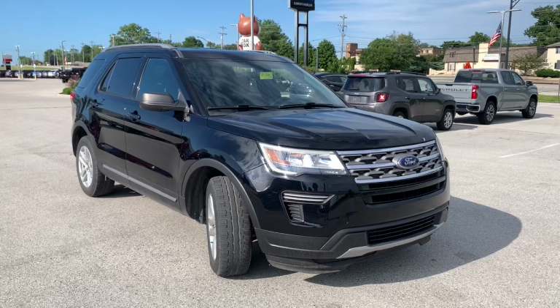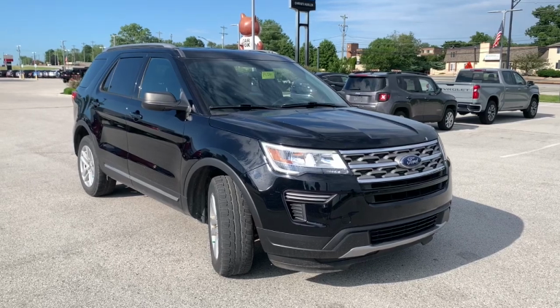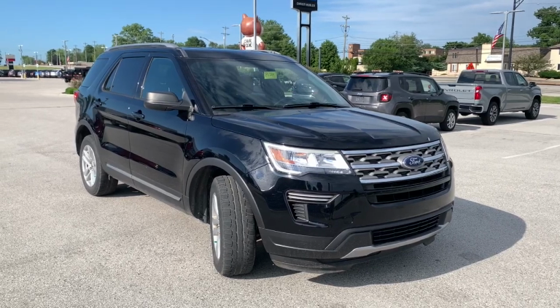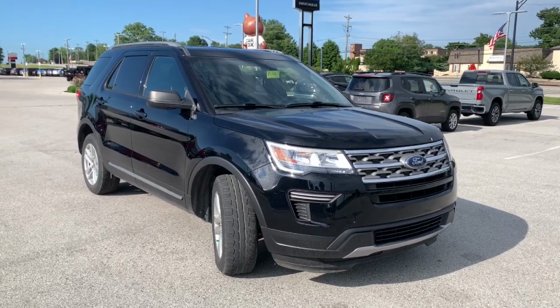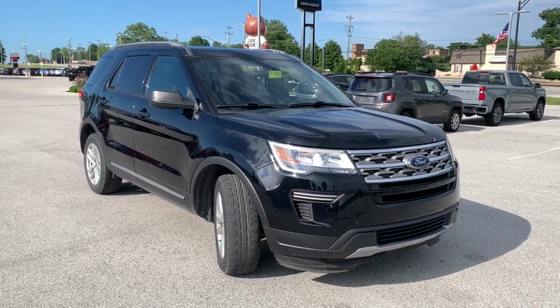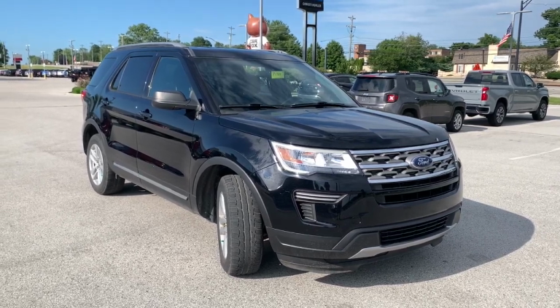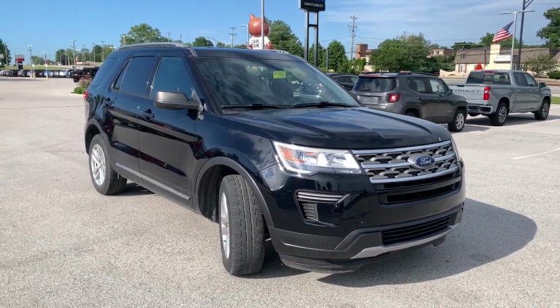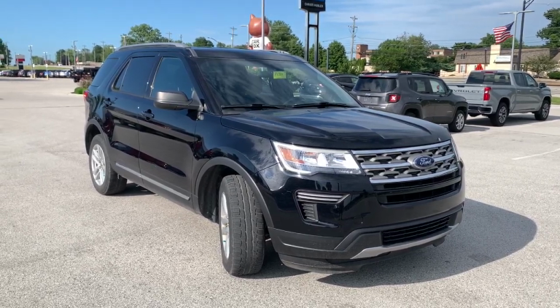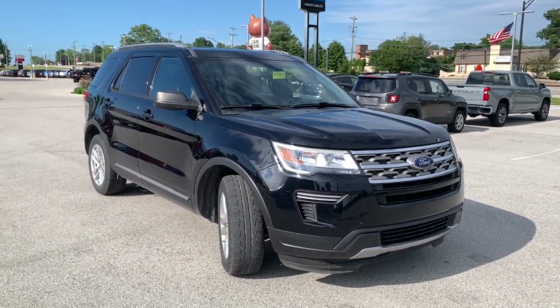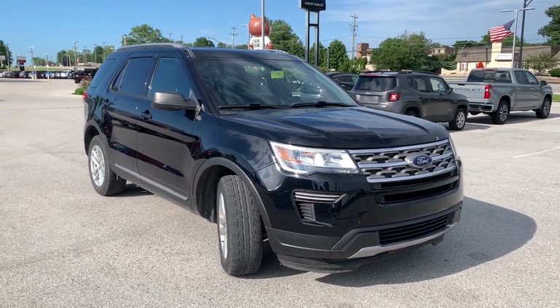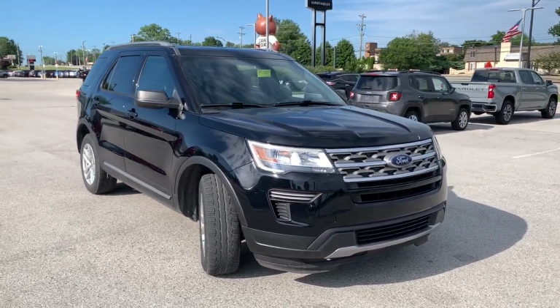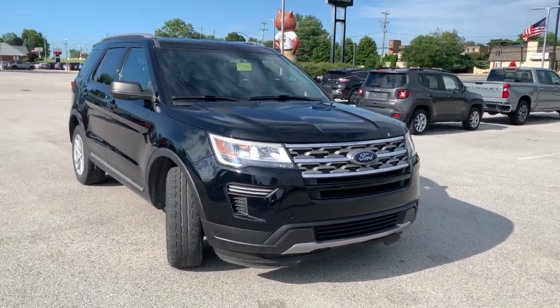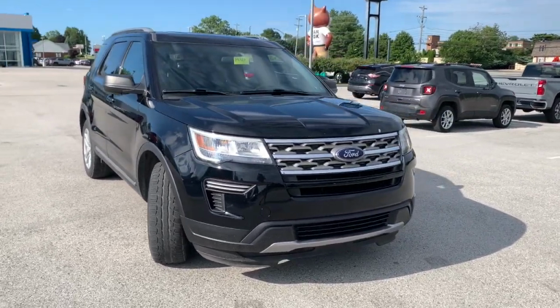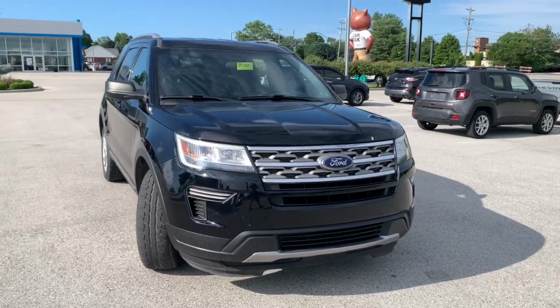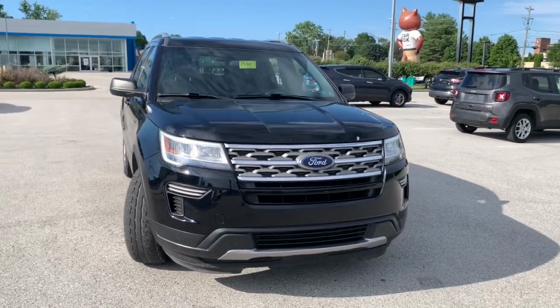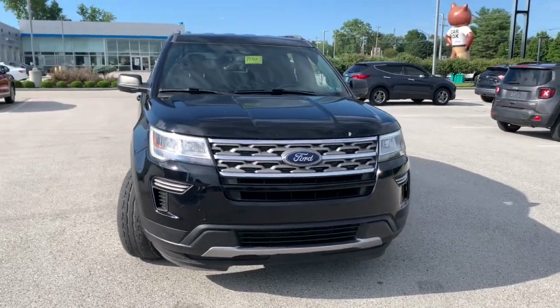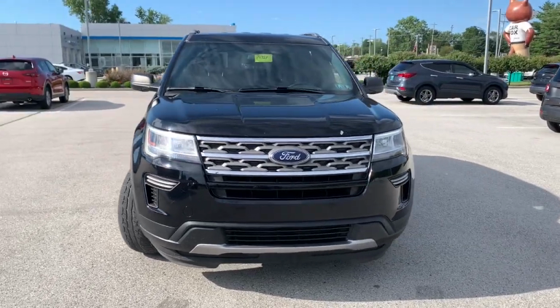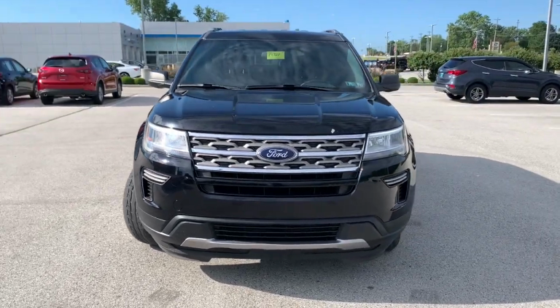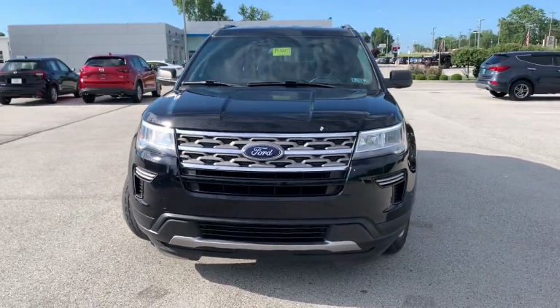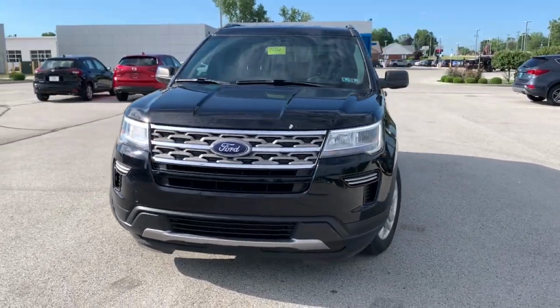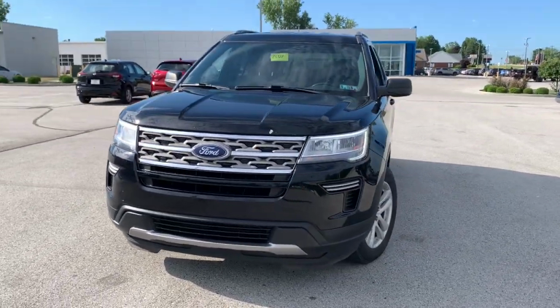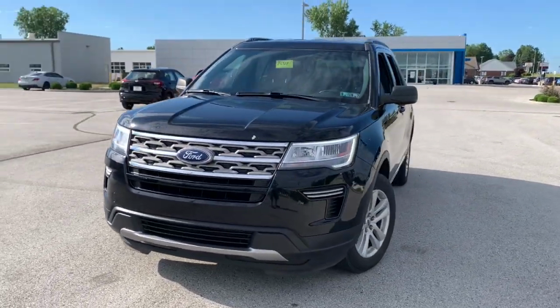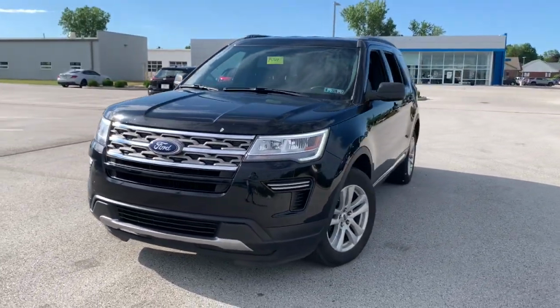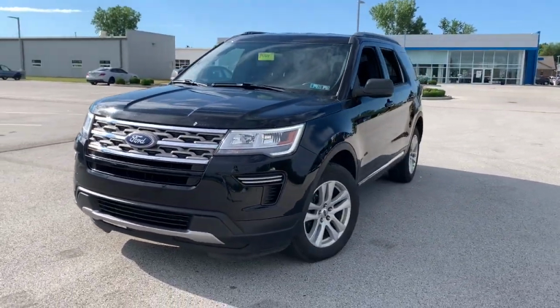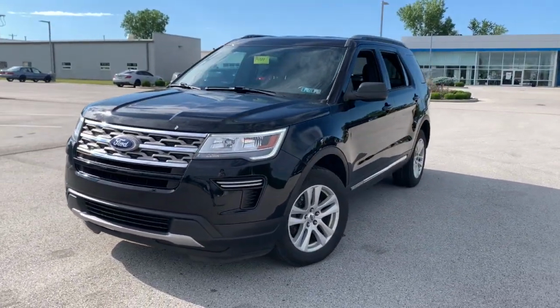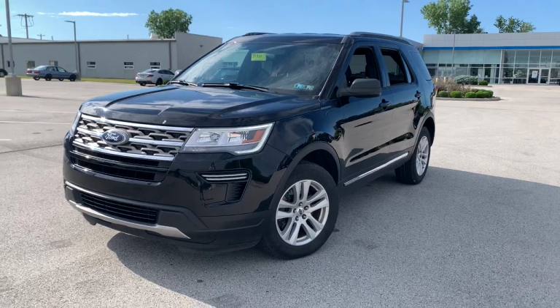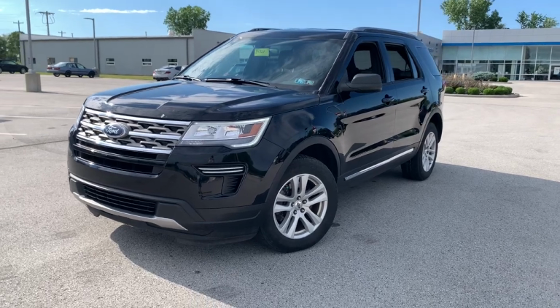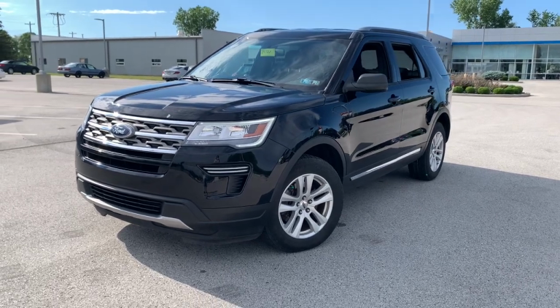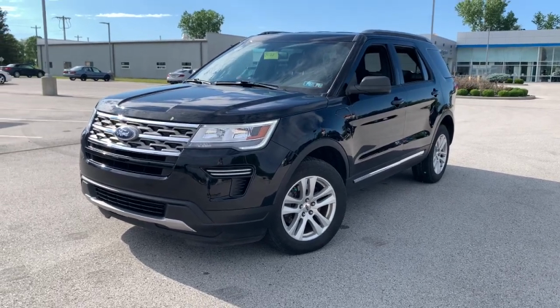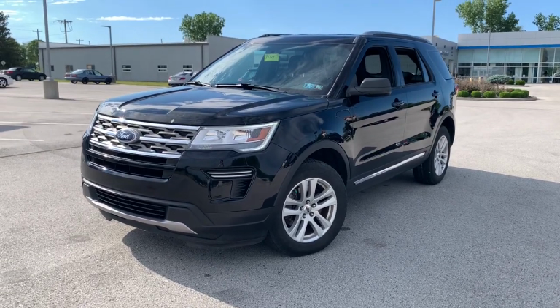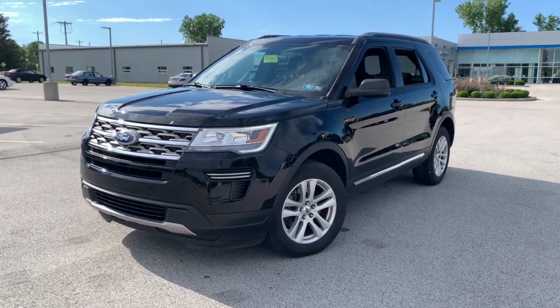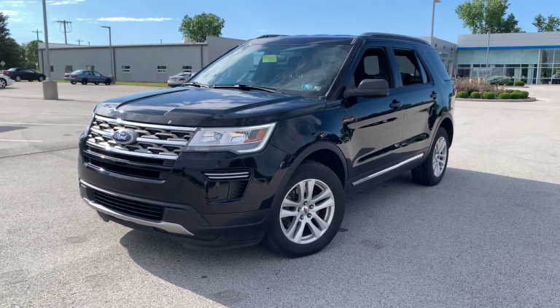Introducing the 2018 Ford Explorer. With less than 90,000 miles on the odometer, this vehicle provides excellent value. Take on every project with confidence in this spacious, versatile Explorer.